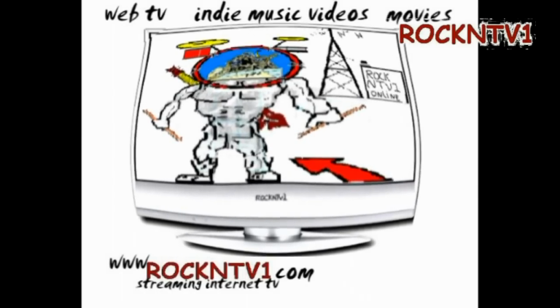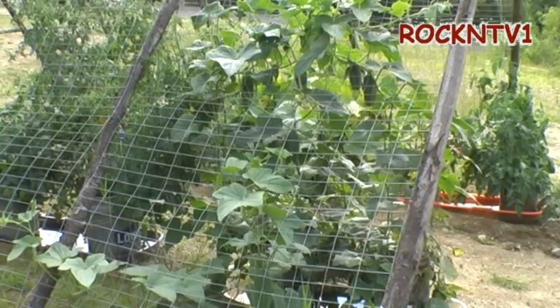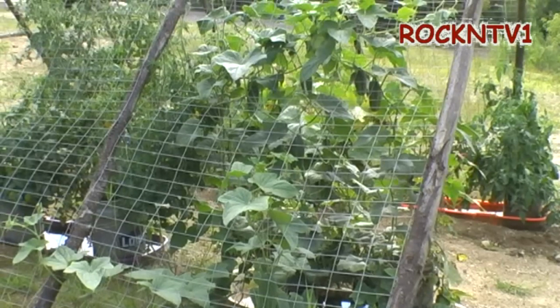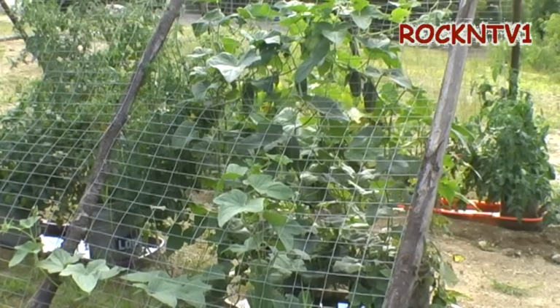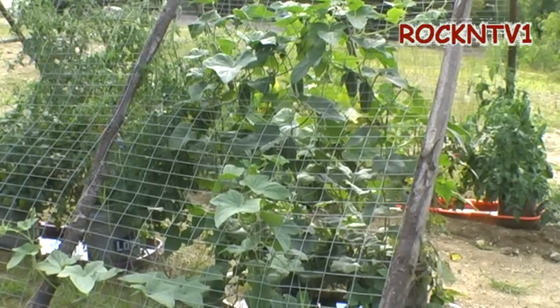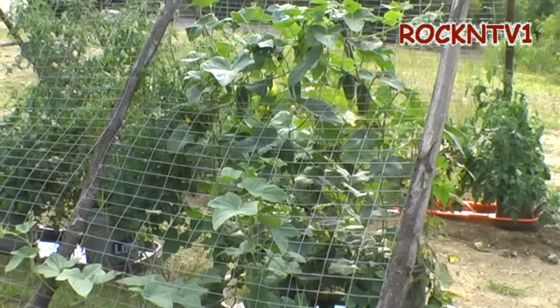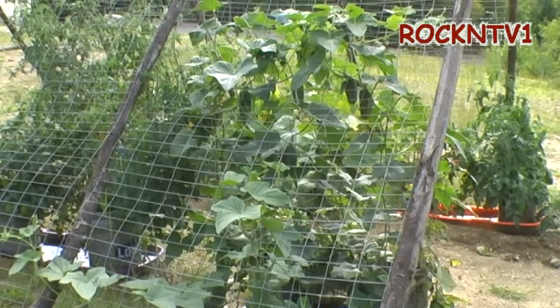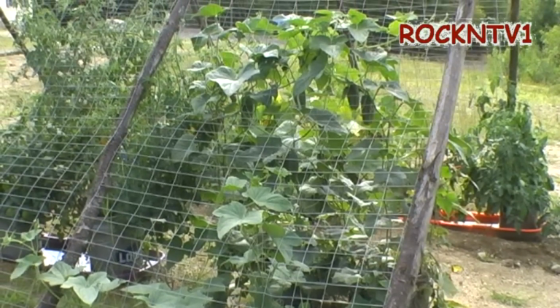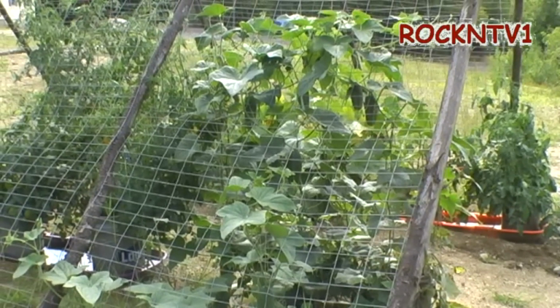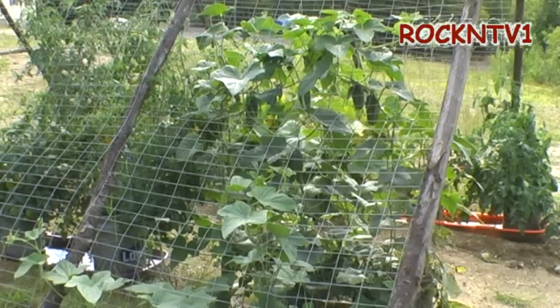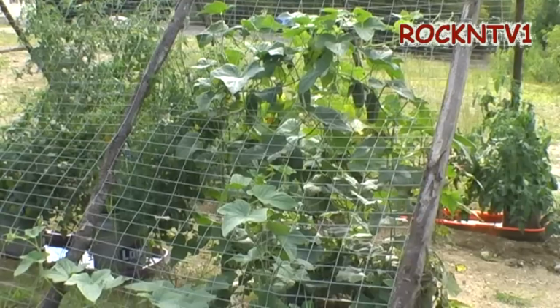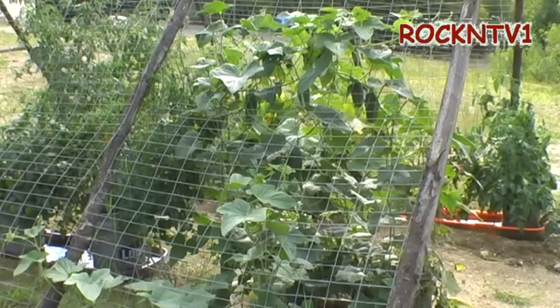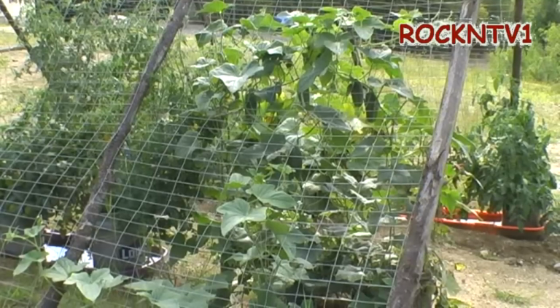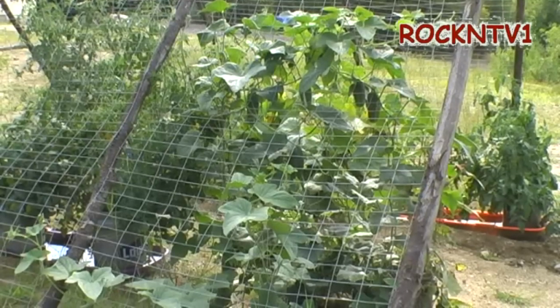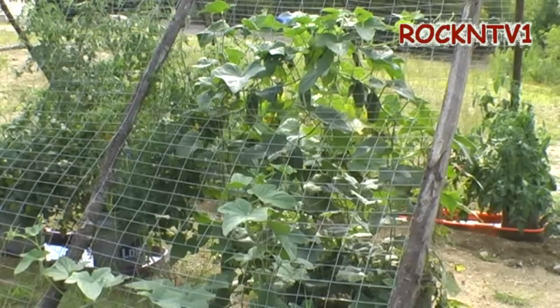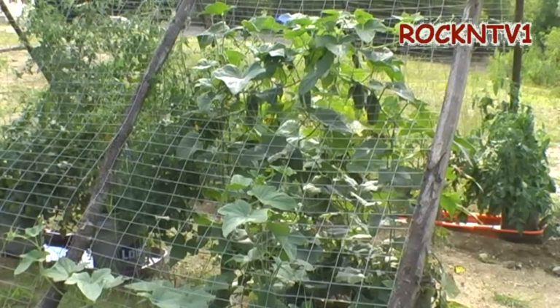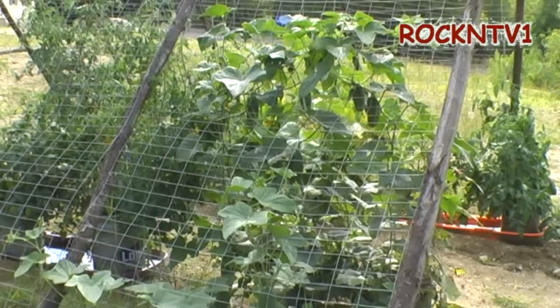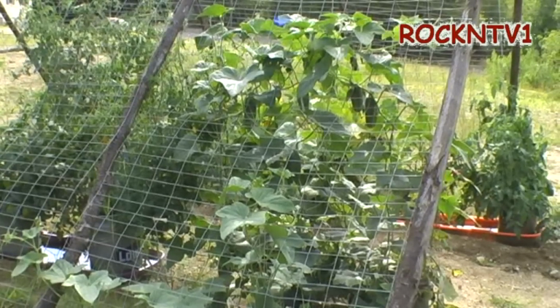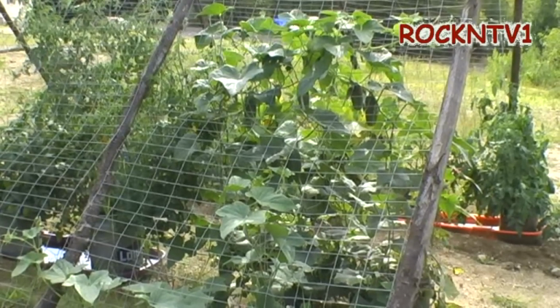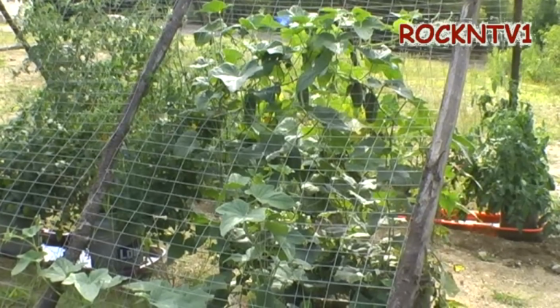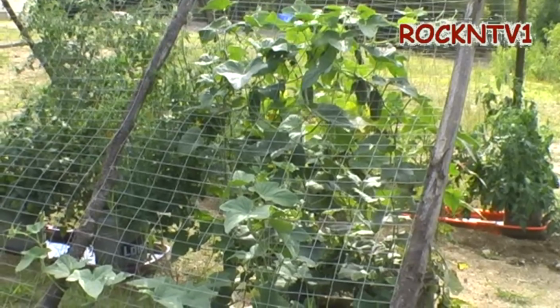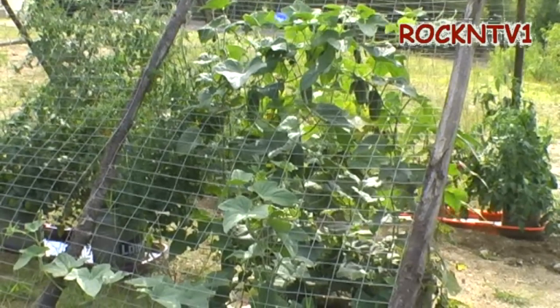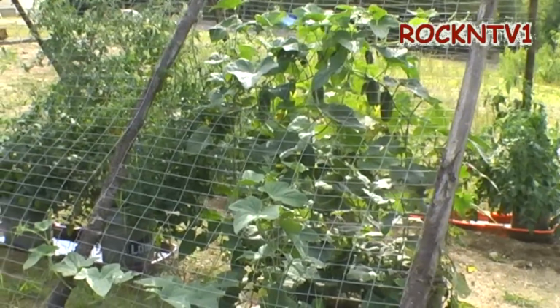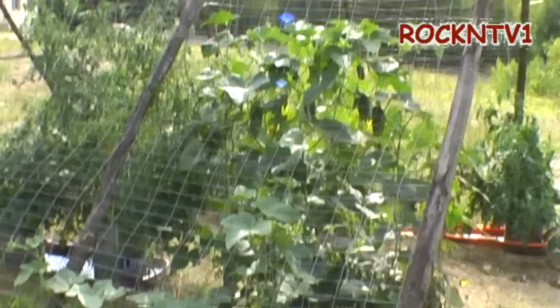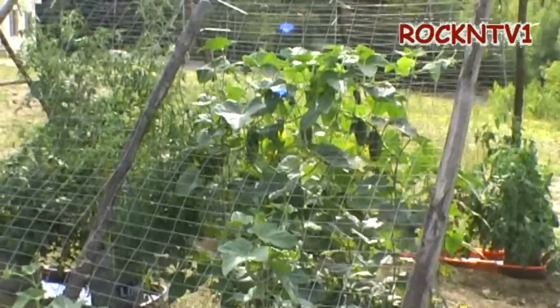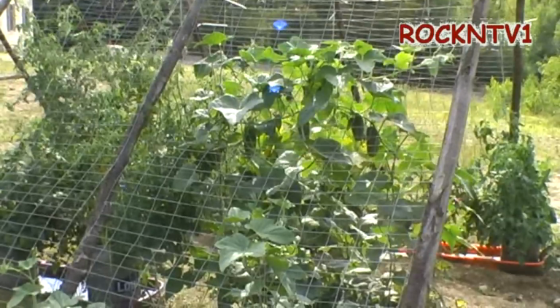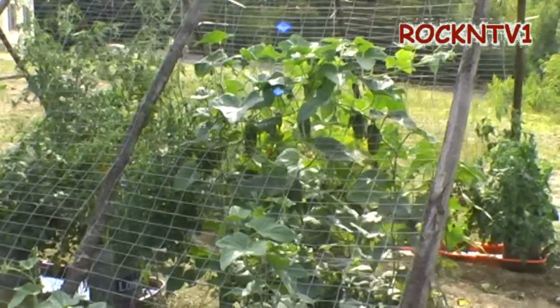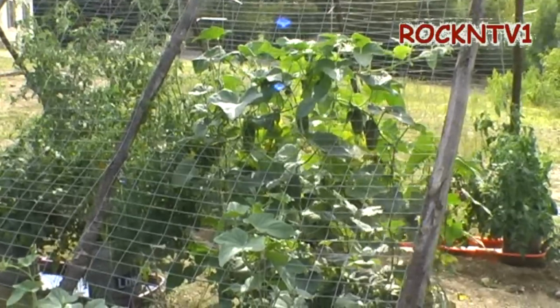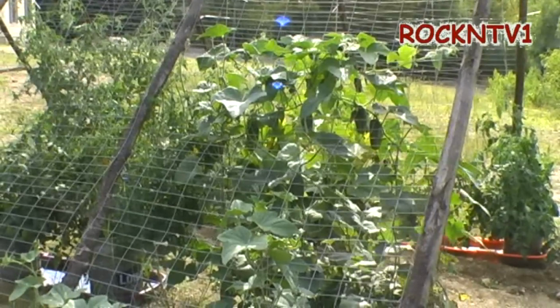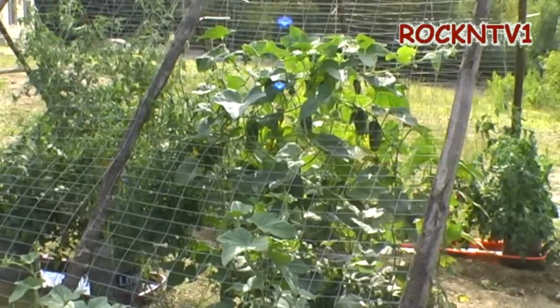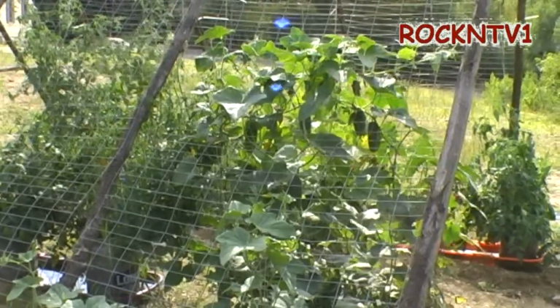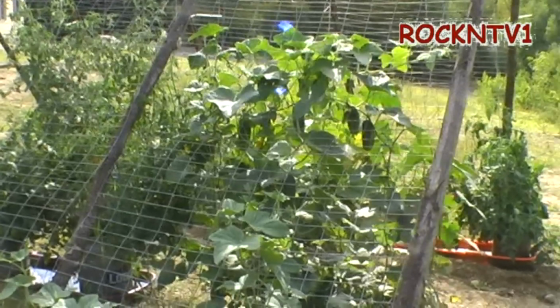I'm showing you my garden towards the end of the season here, like August 24, 2011. I just figured I'd show you guys a little bit about how it worked here so far this year.